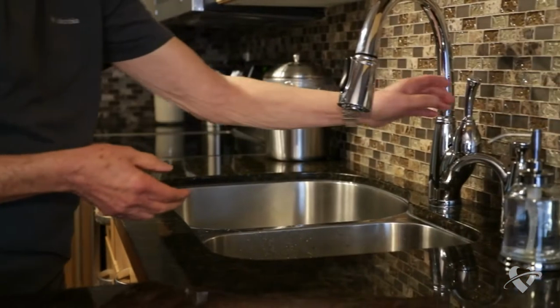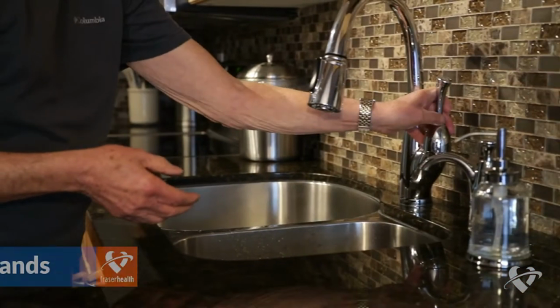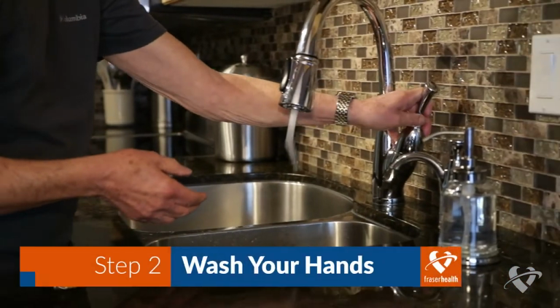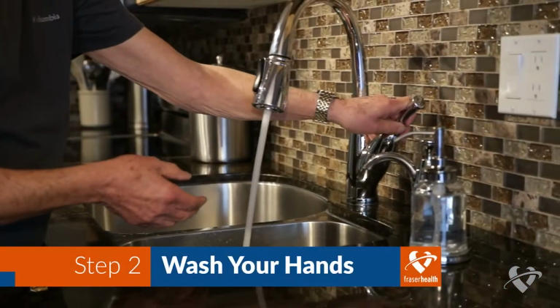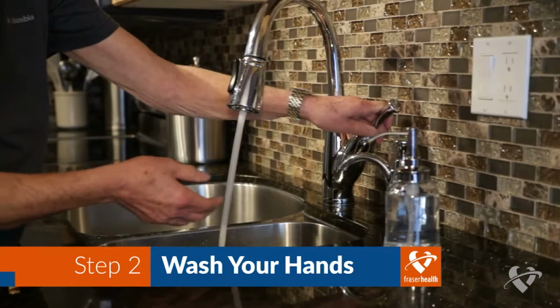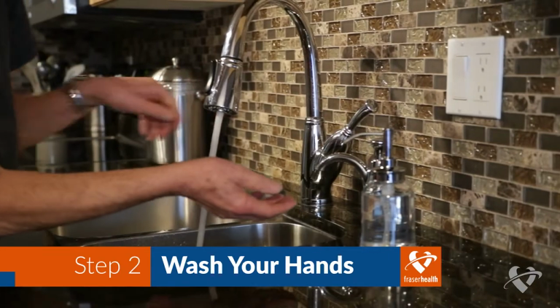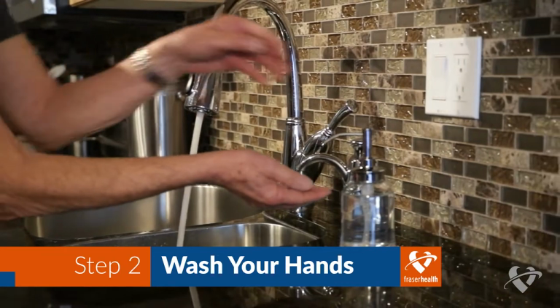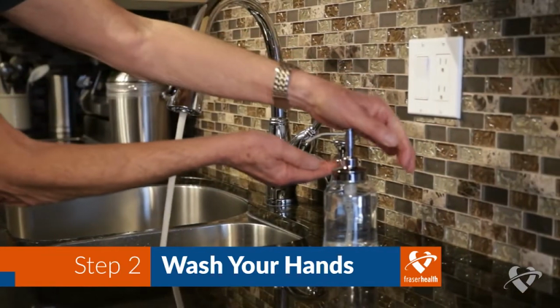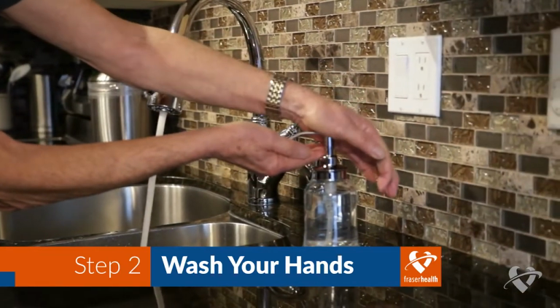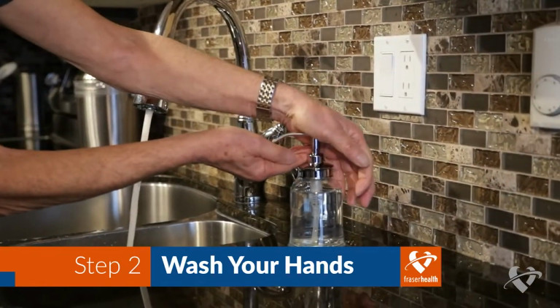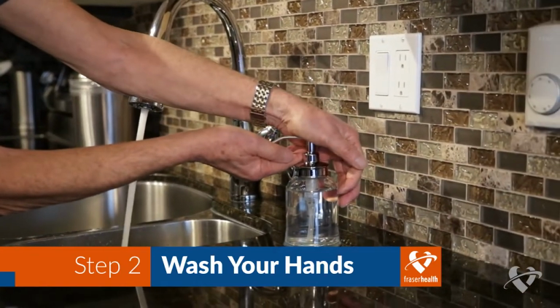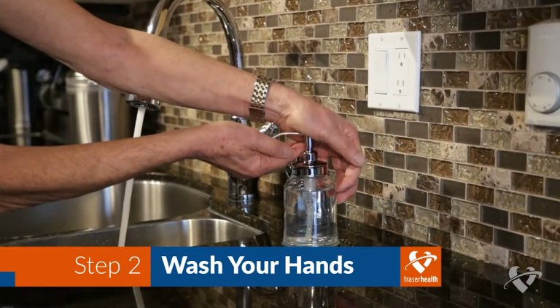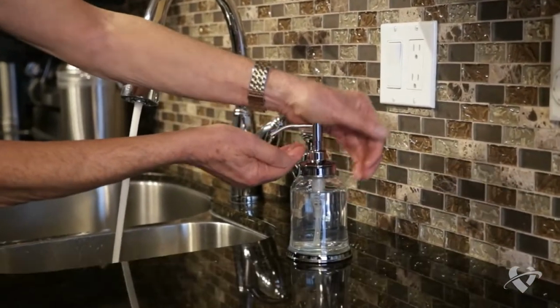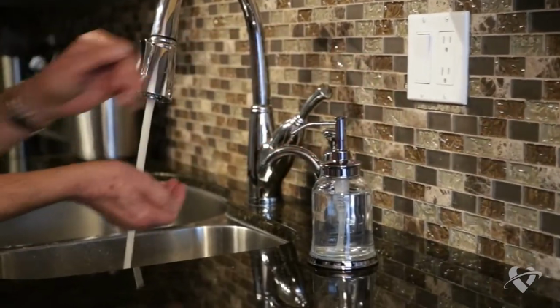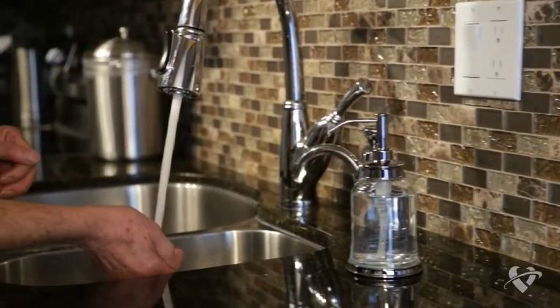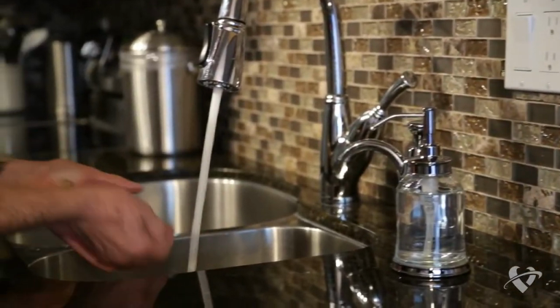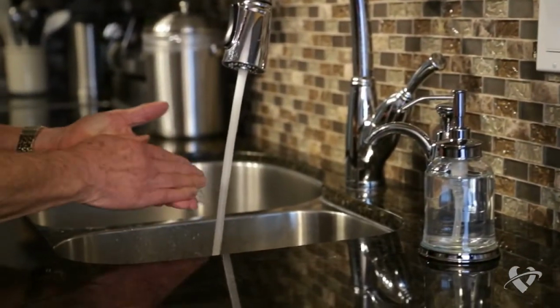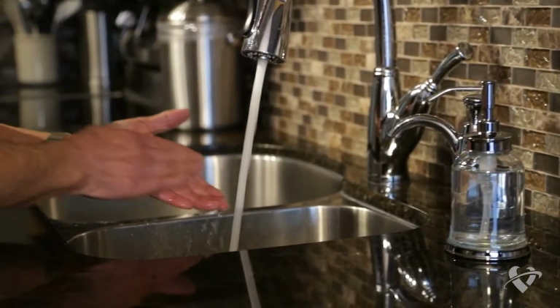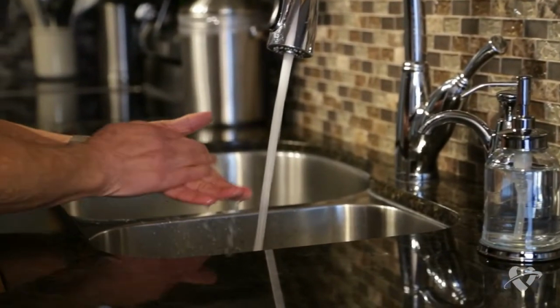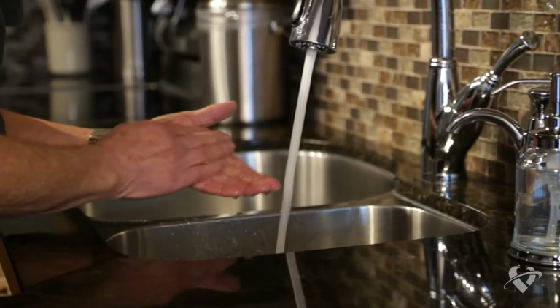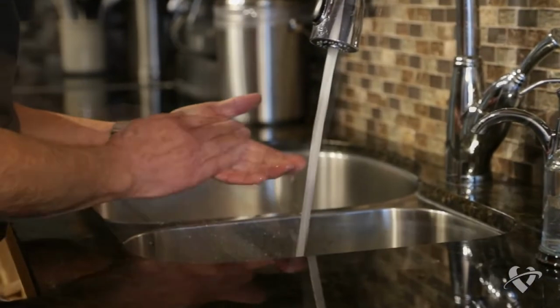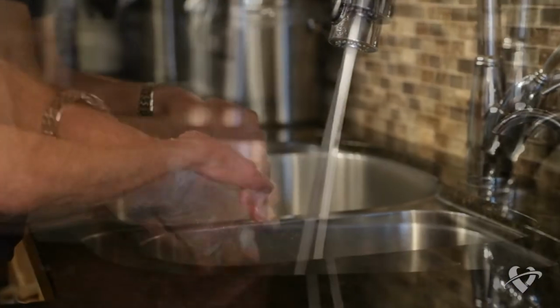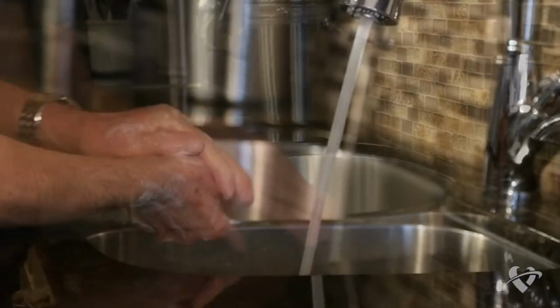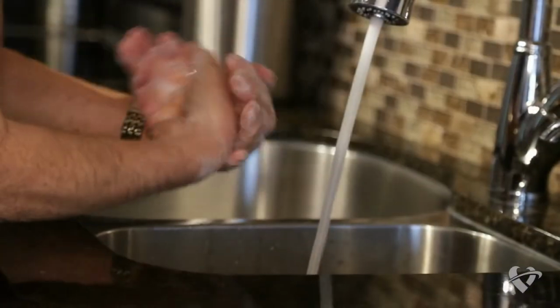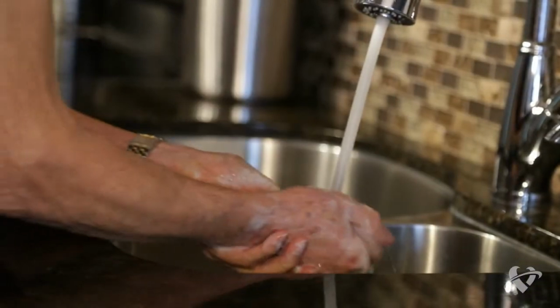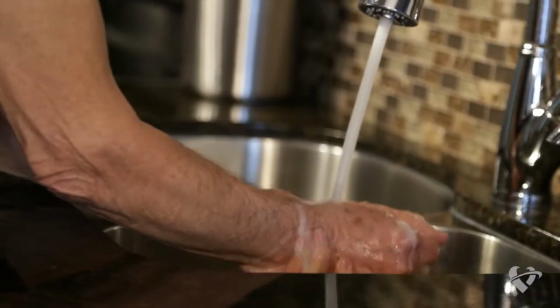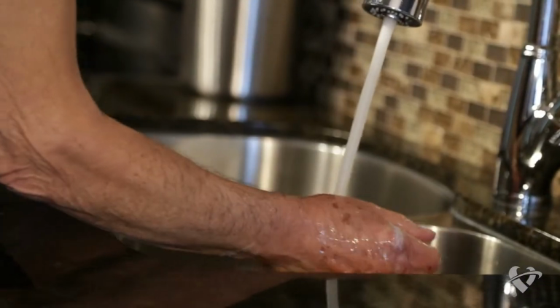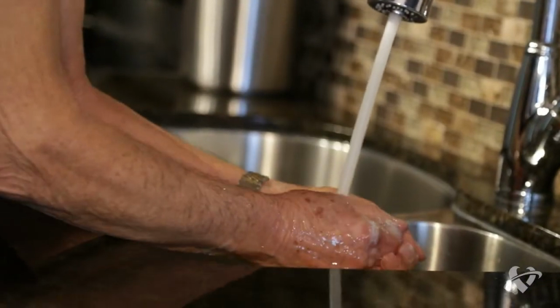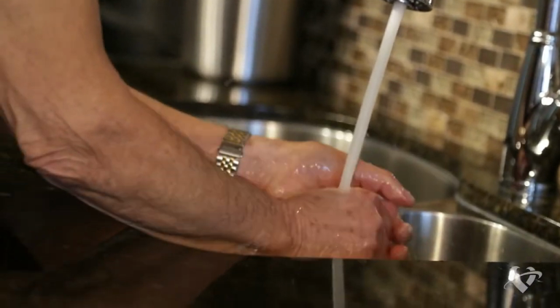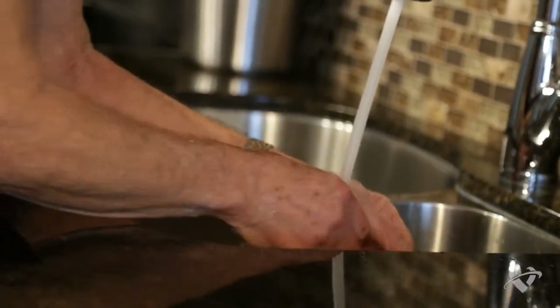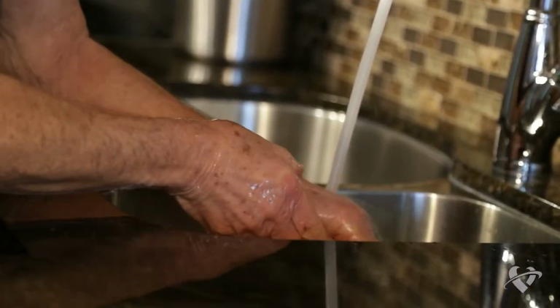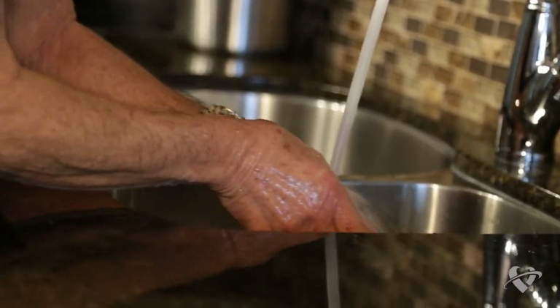Wash your hands before you begin feeding yourself. This will help keep your supplies clean and prevent the transfer of potentially harmful bacteria that could make you sick.